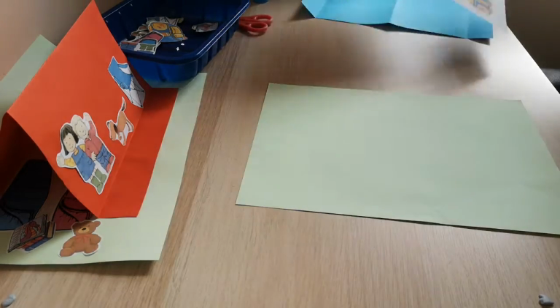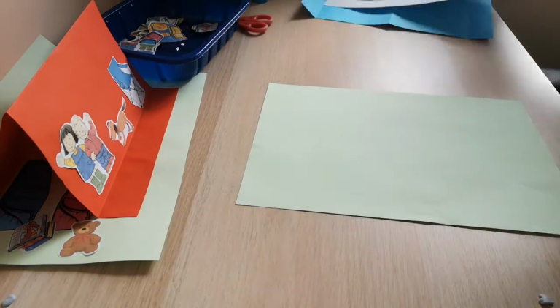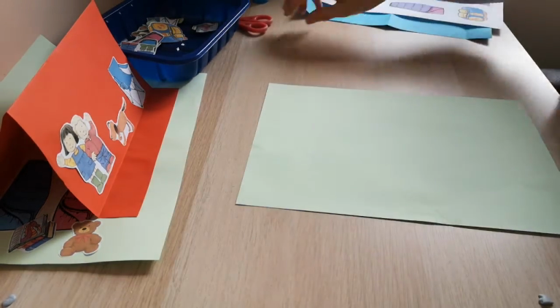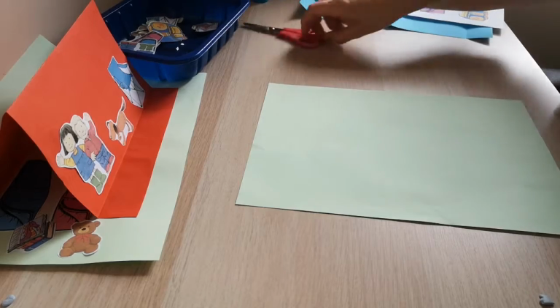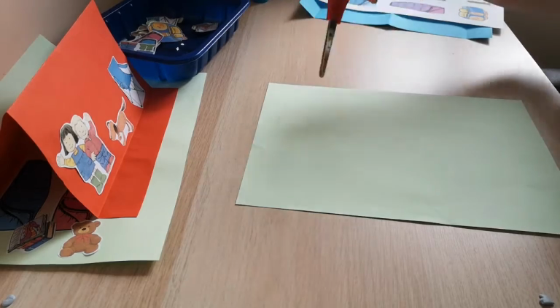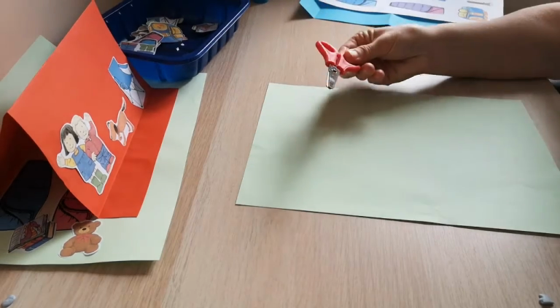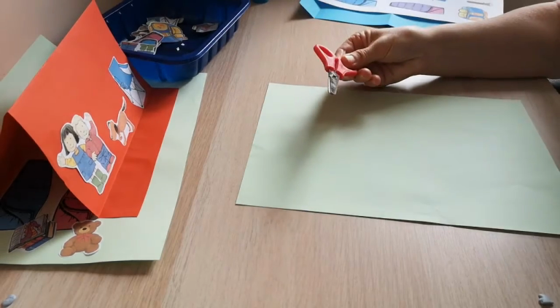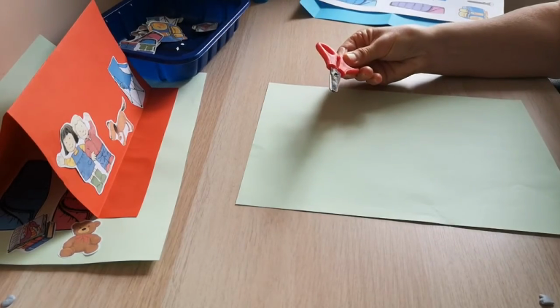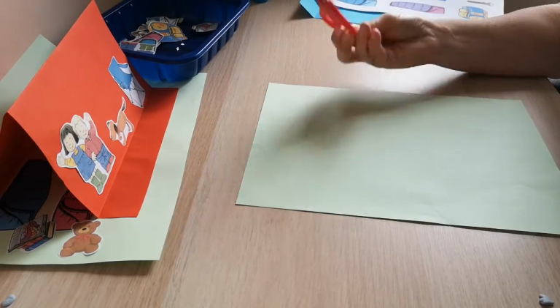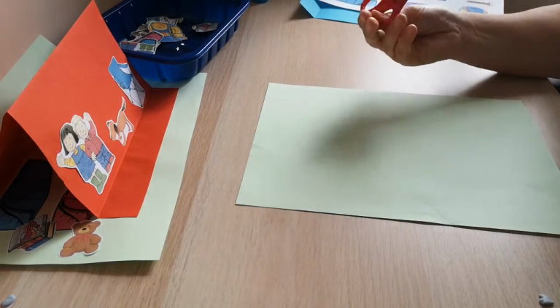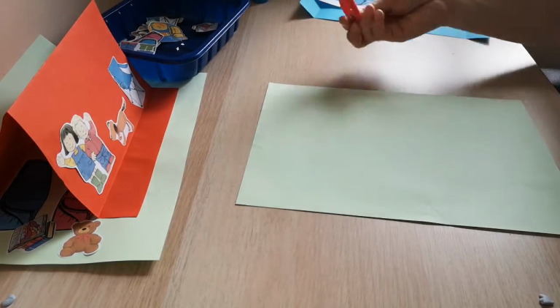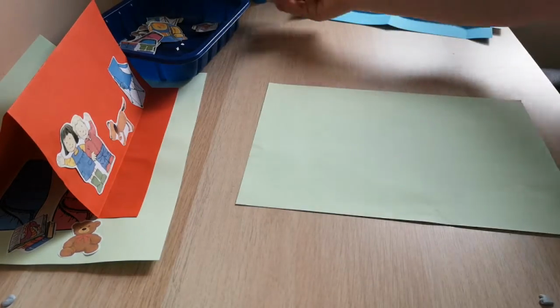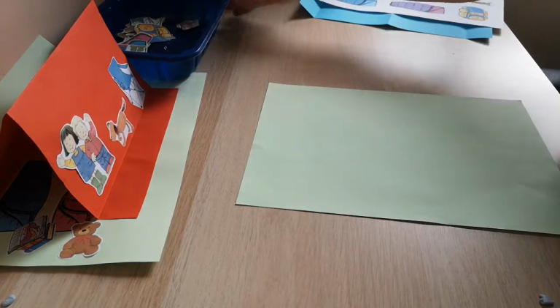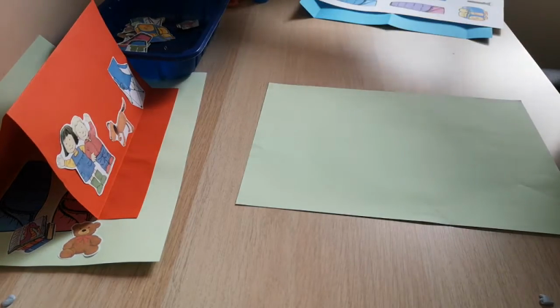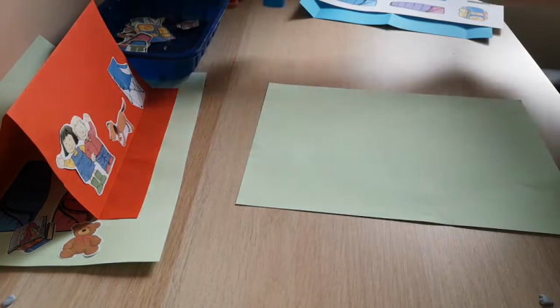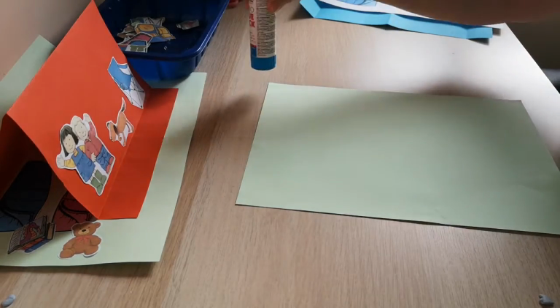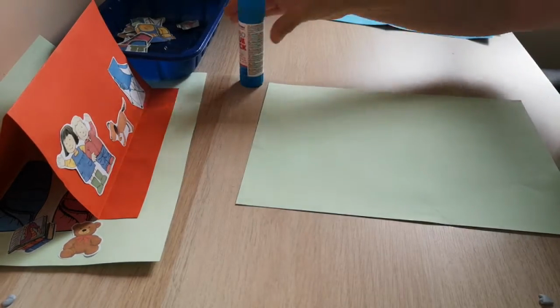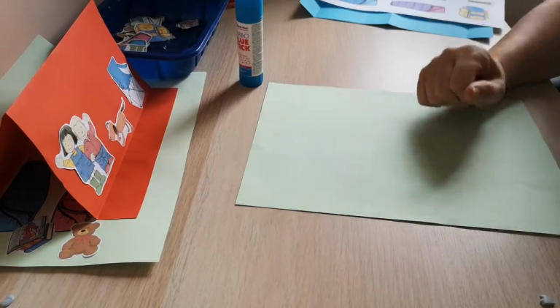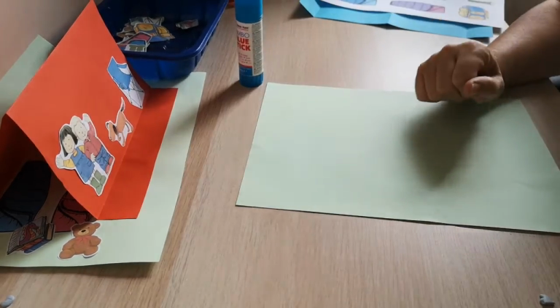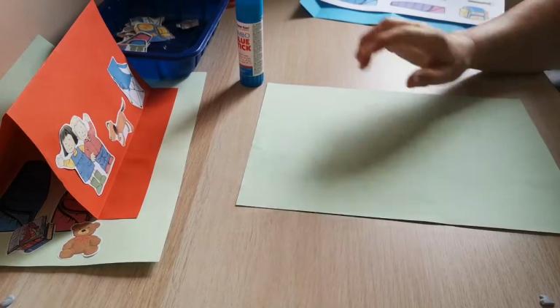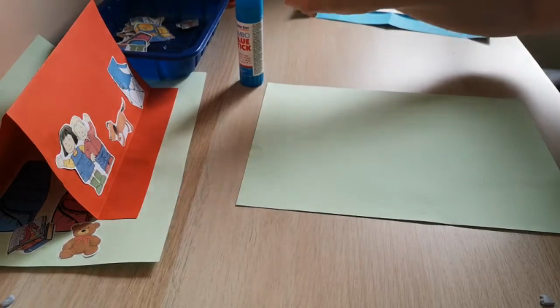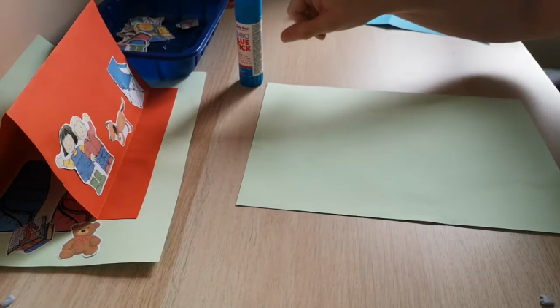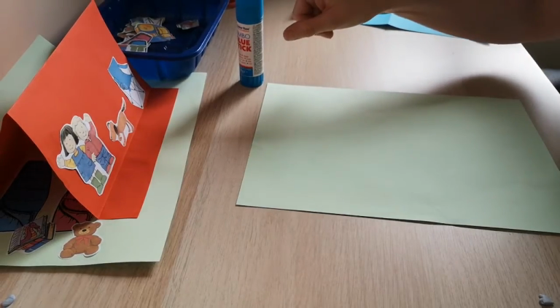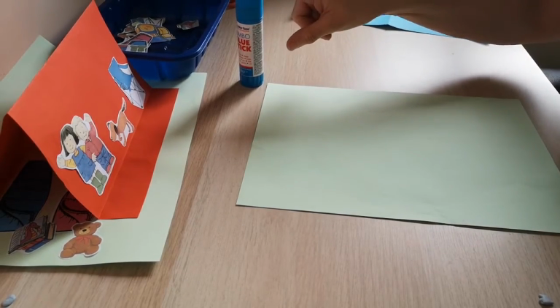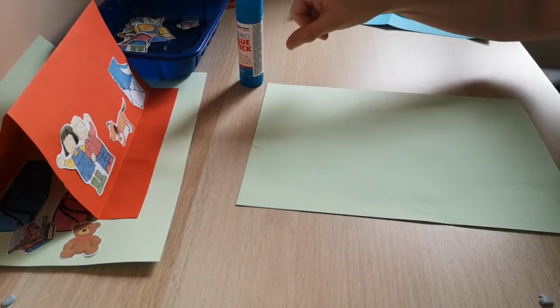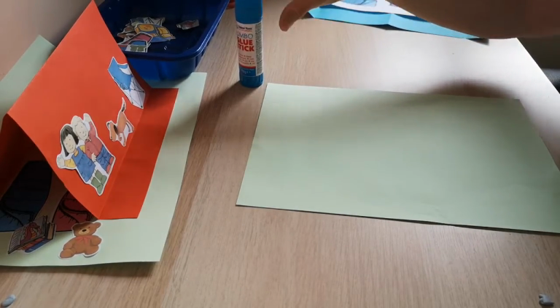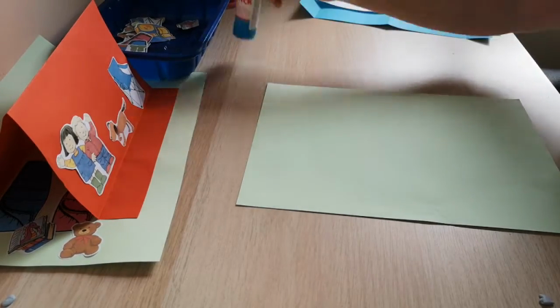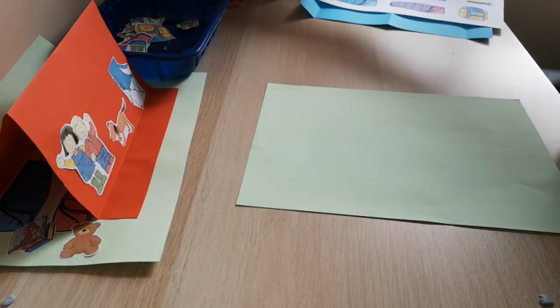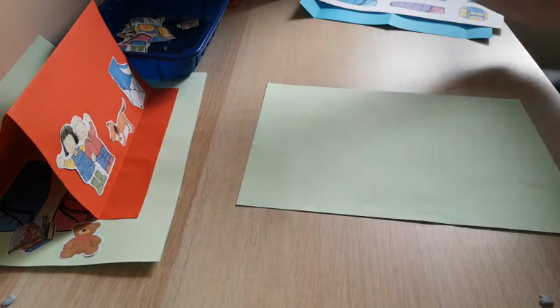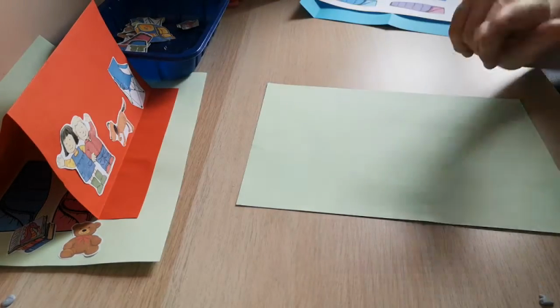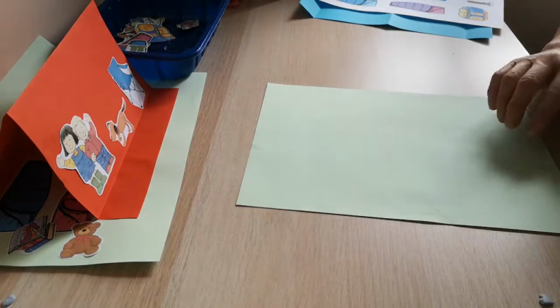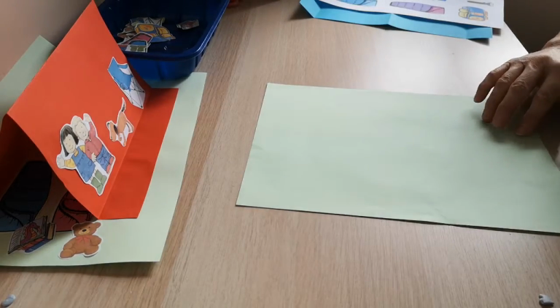Or you could cut up a catalogue that's come from Go Outdoors or another camping shop. You will need scissors to cut out your pictures and glue. I'm using this sort of glue this time.